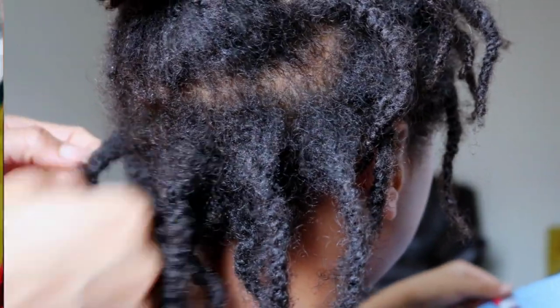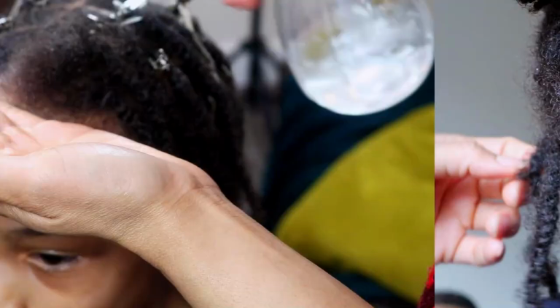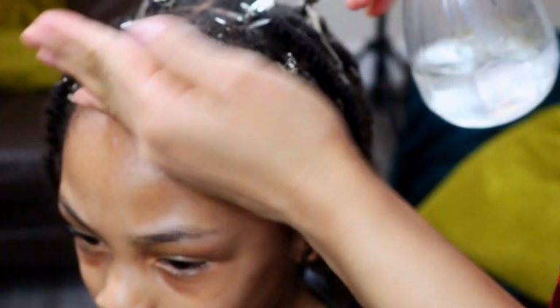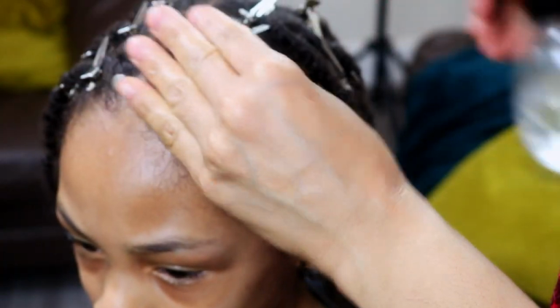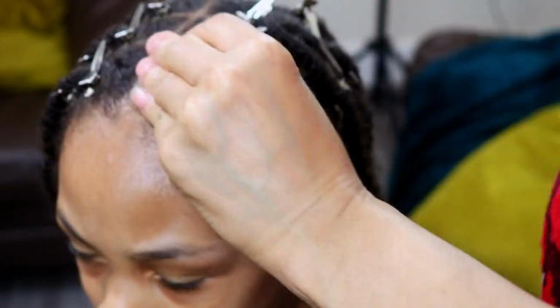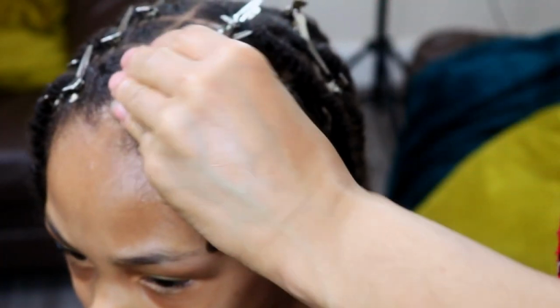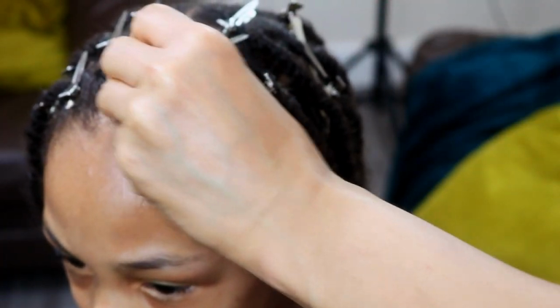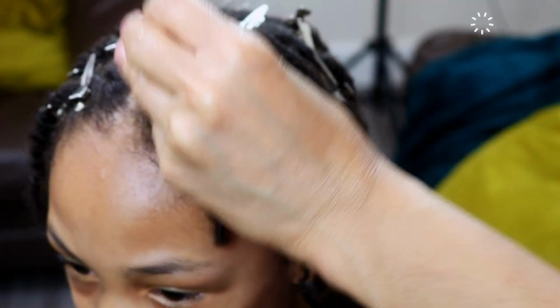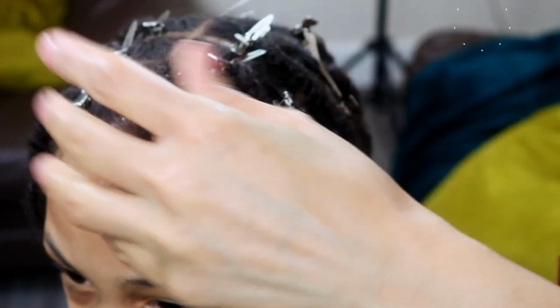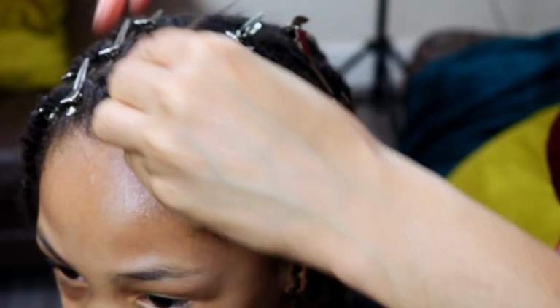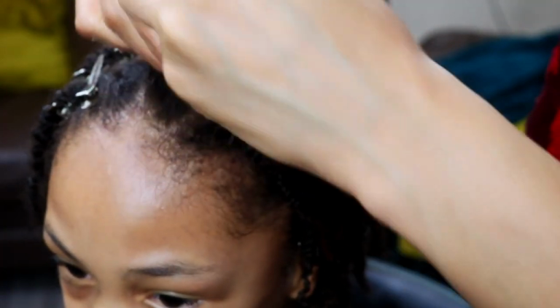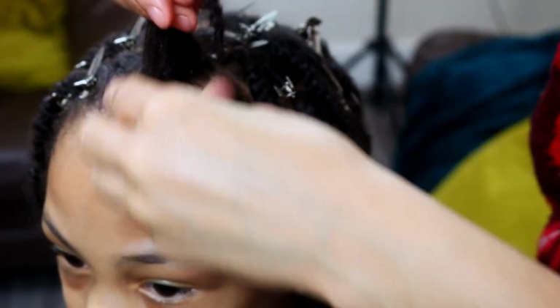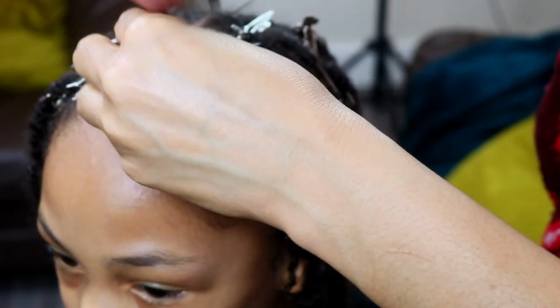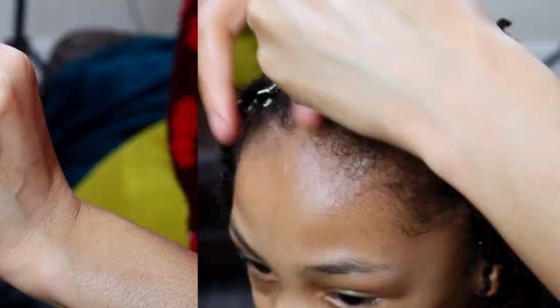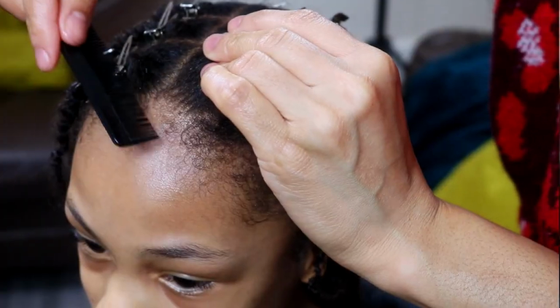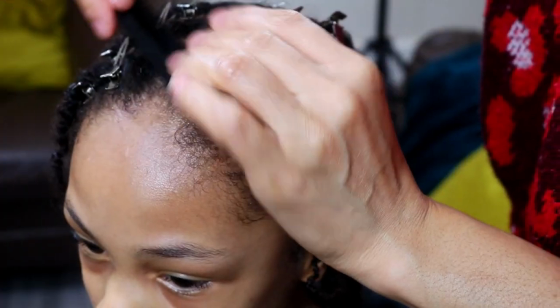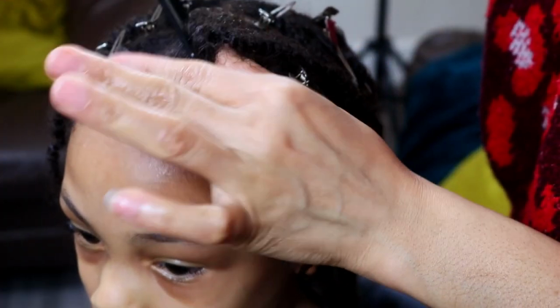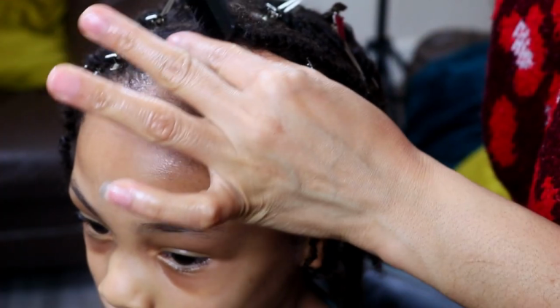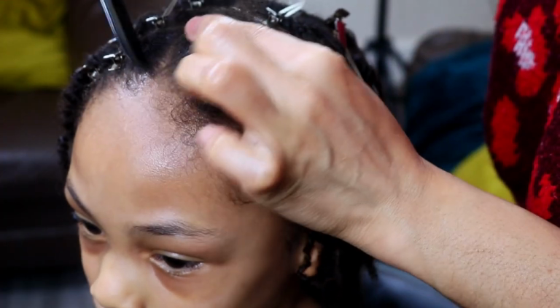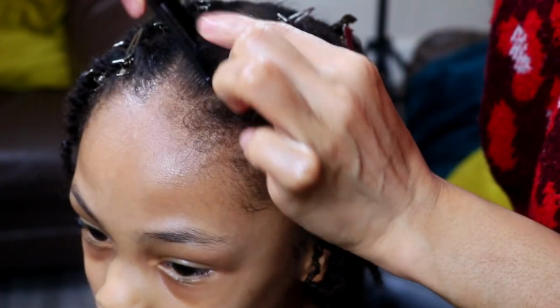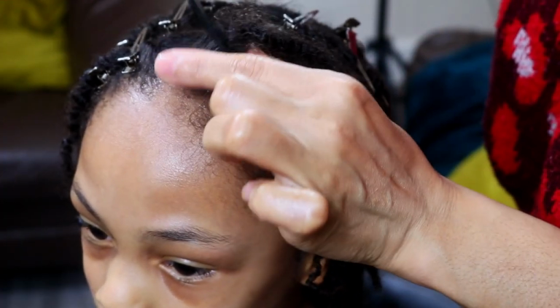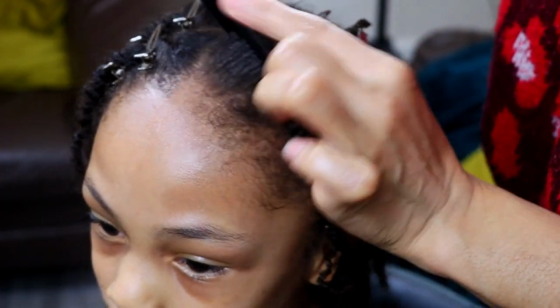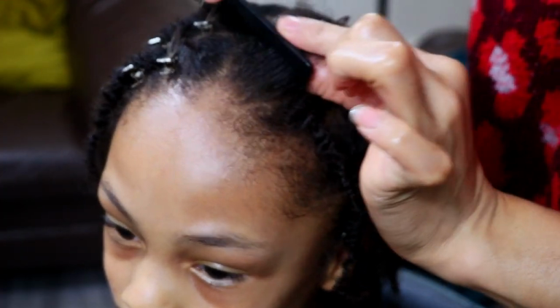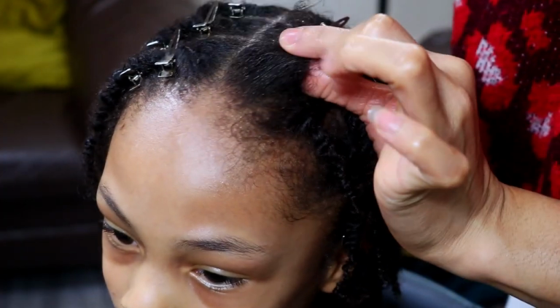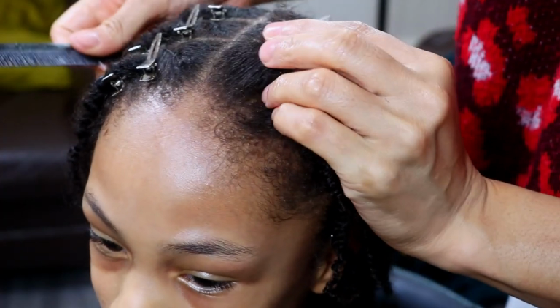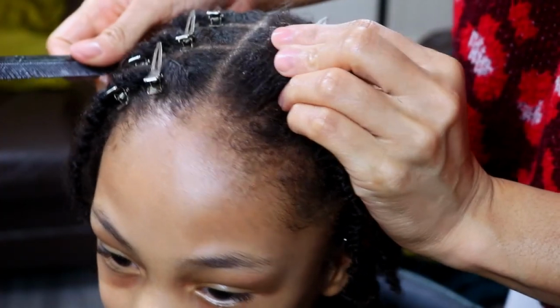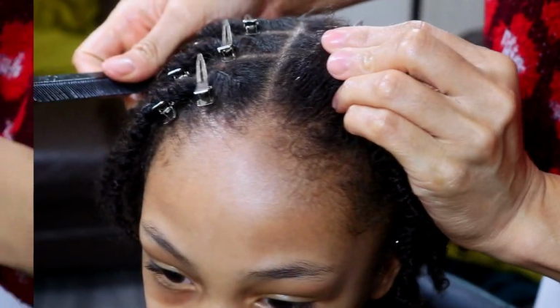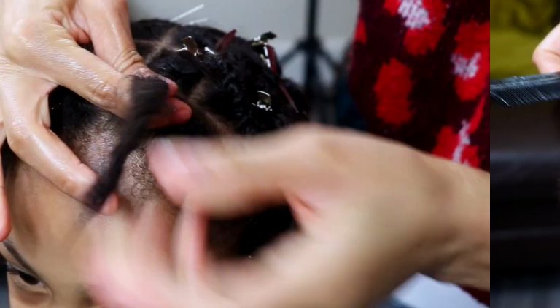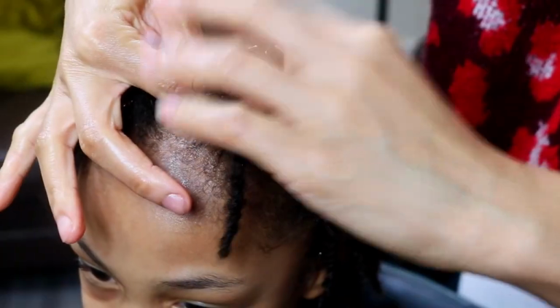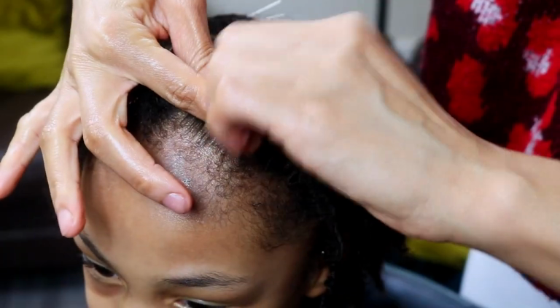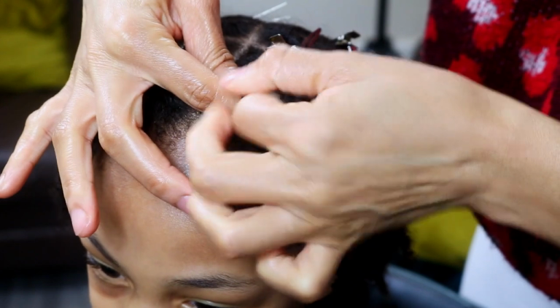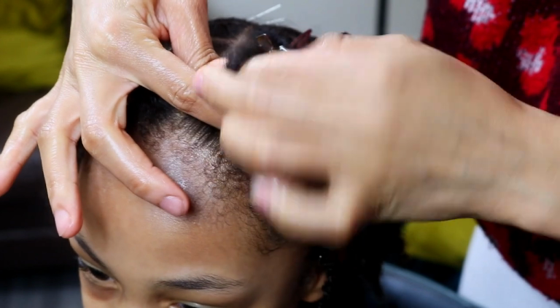I did not use any holding products on his locks during his previous retwist sessions, which proves once again that build-up occurs whether you use products or not.